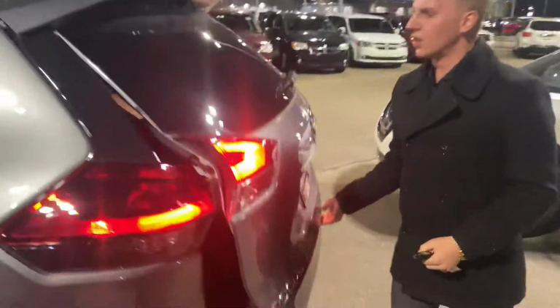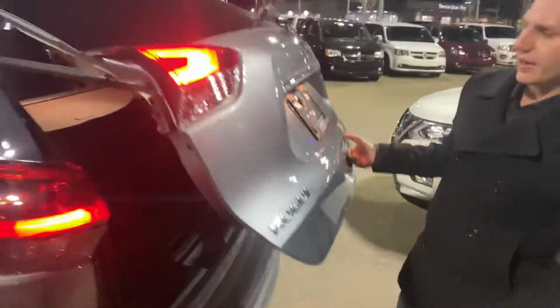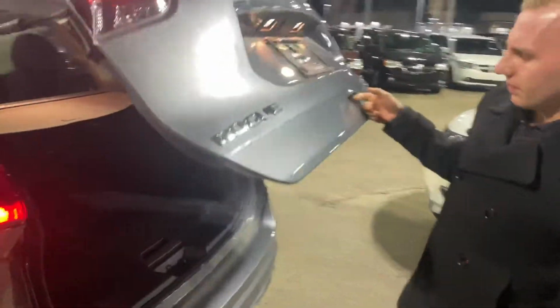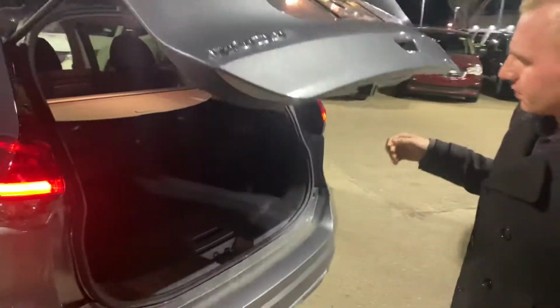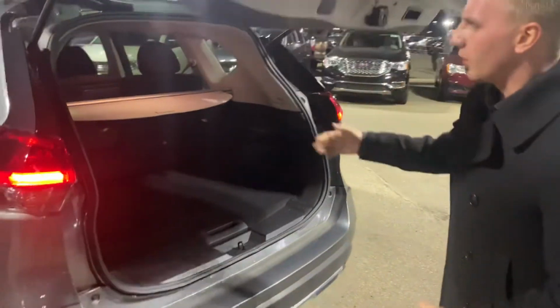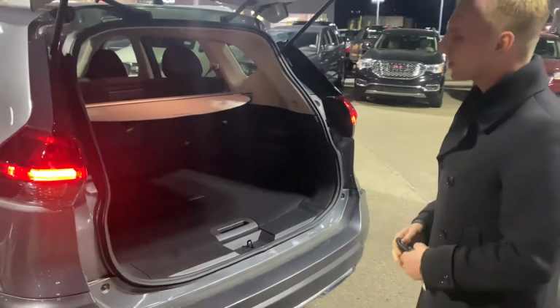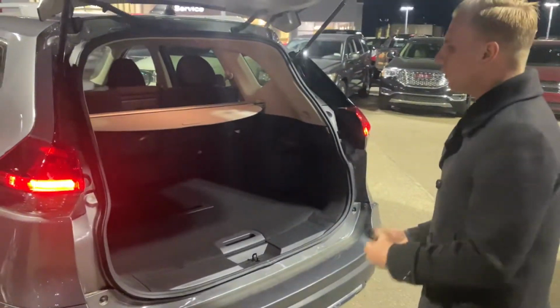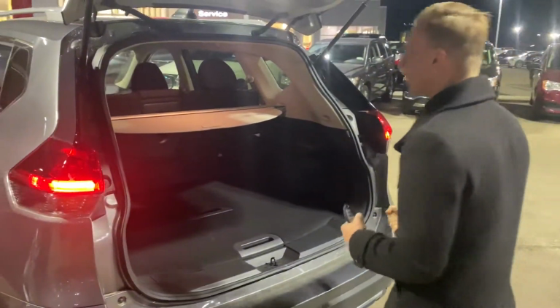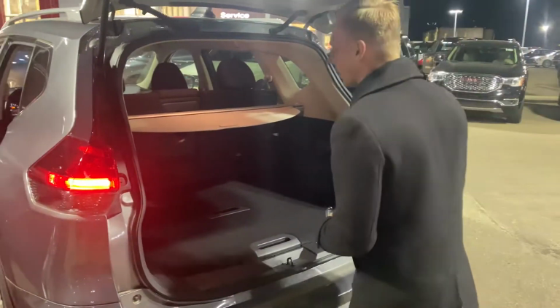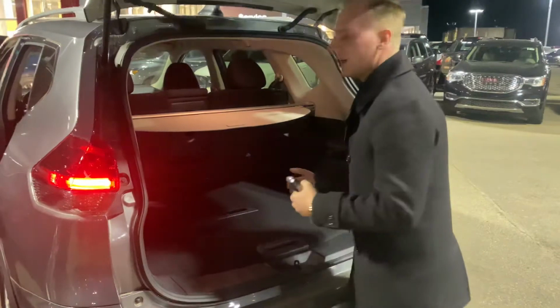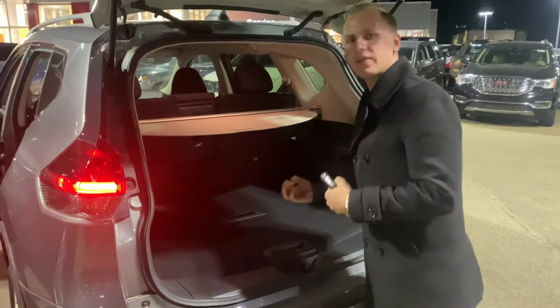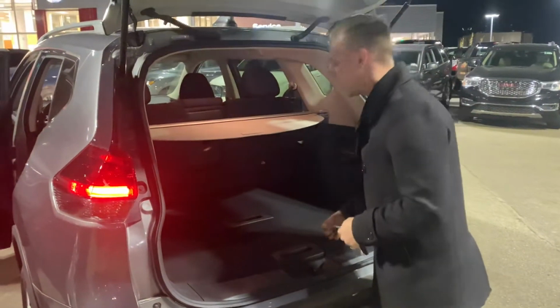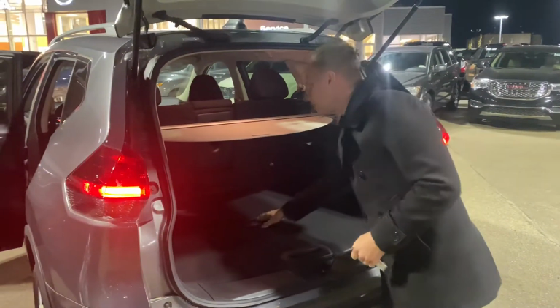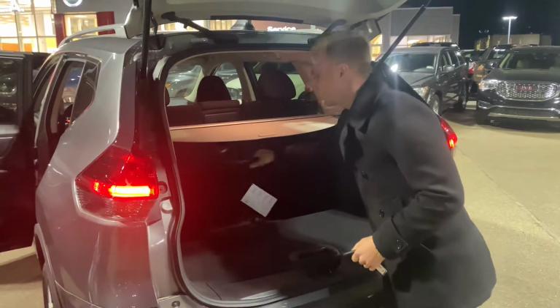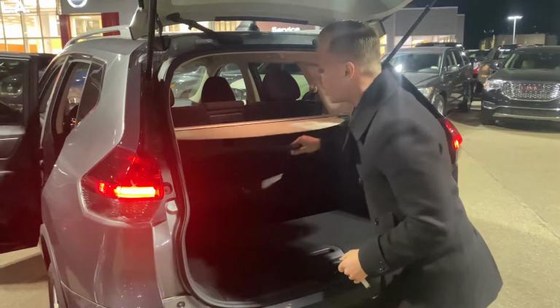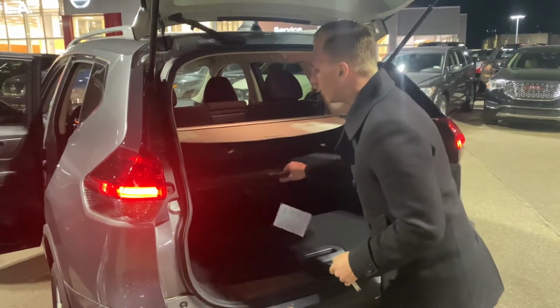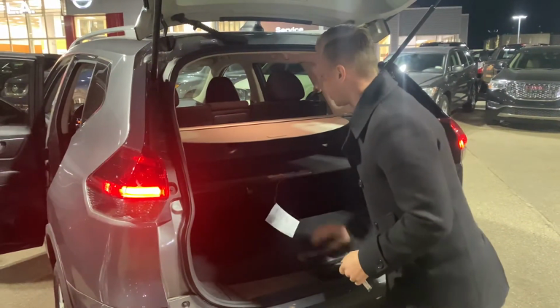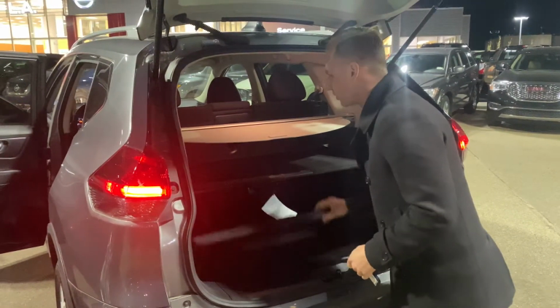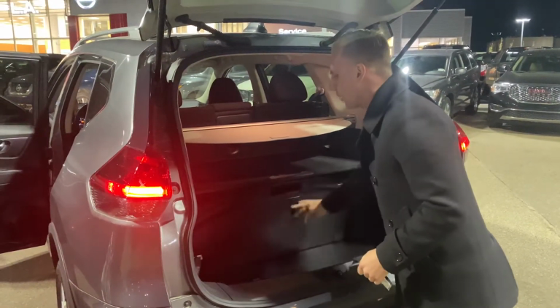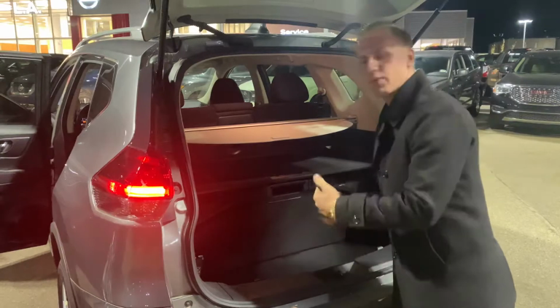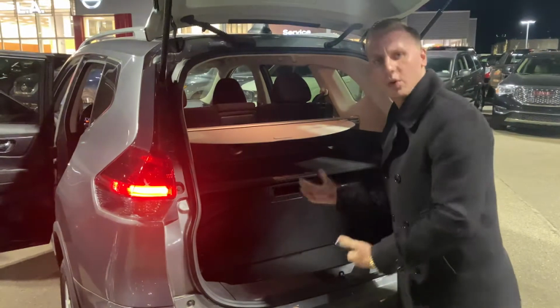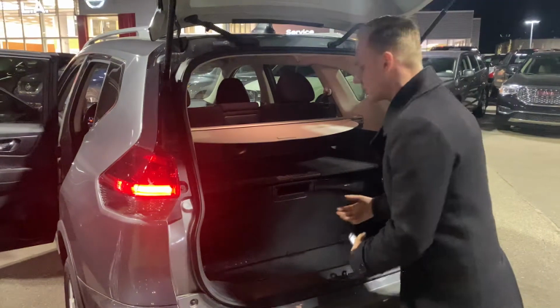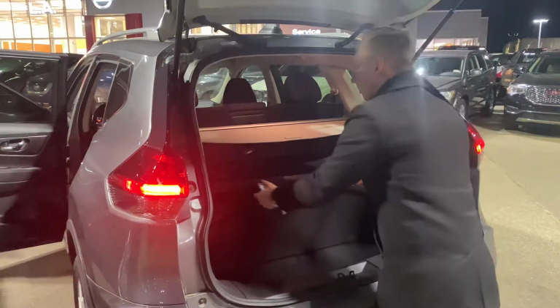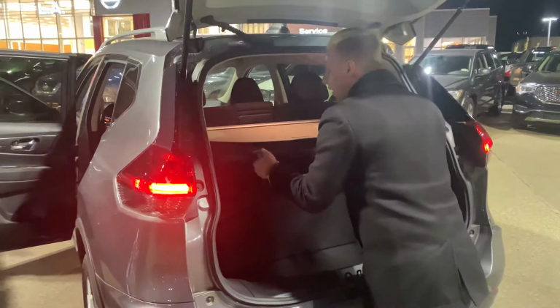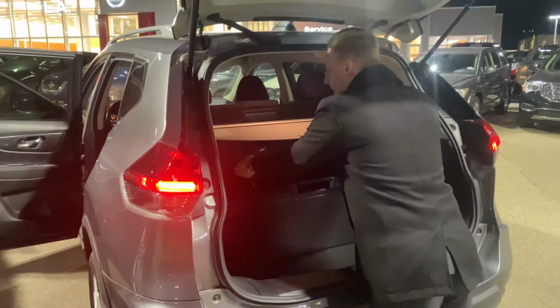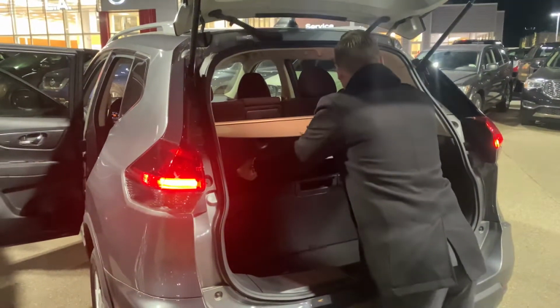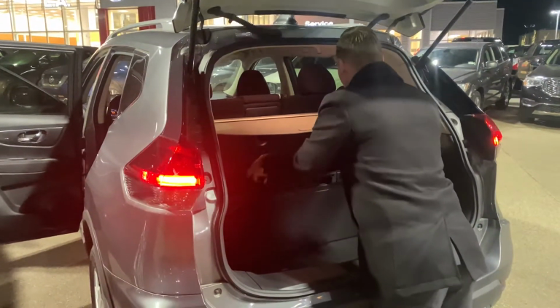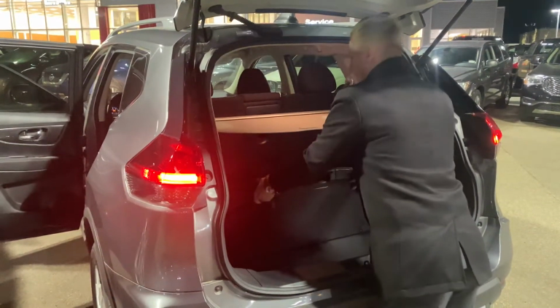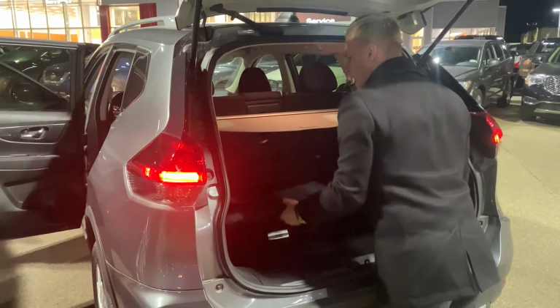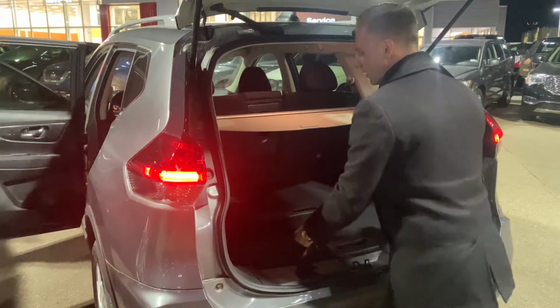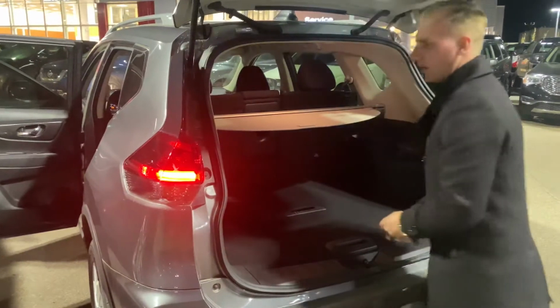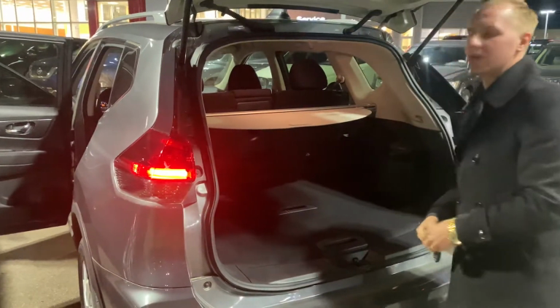Onto the back of this one, we have that extremely versatile Nissan divide-and-hide cargo system. You can move this around in a multitude of ways — kind of prevent groceries from rolling around and optimize that cargo area. Very nice and convenient.